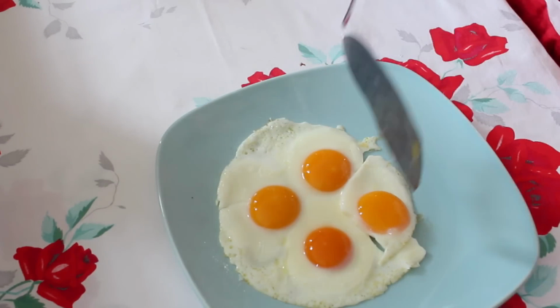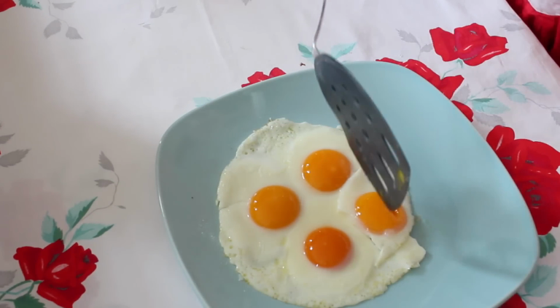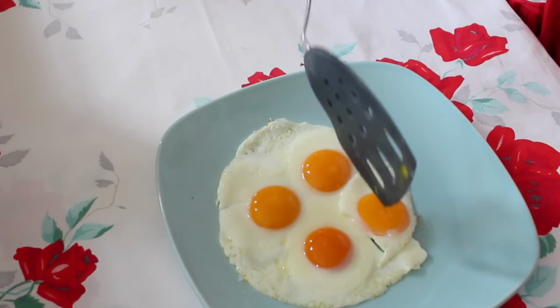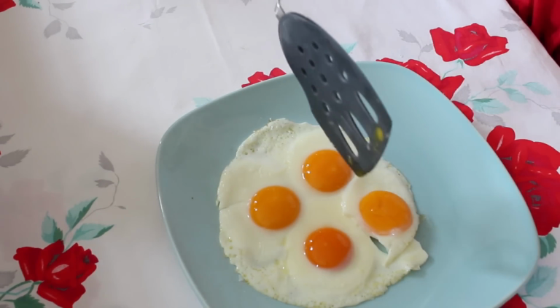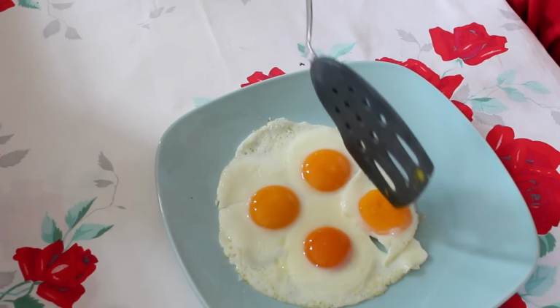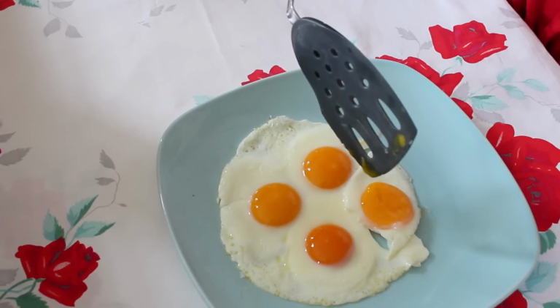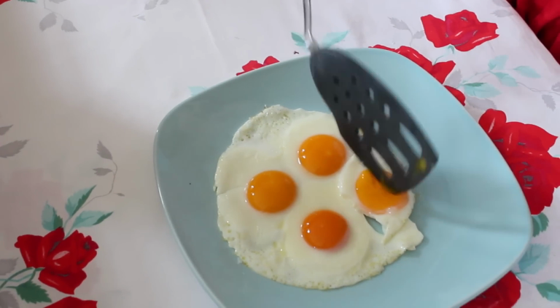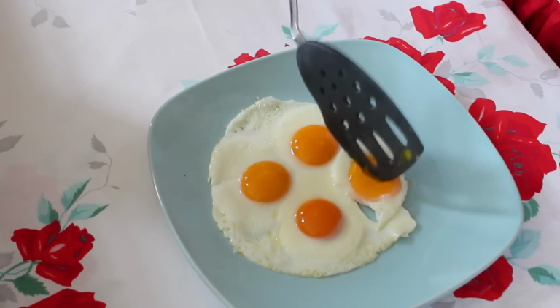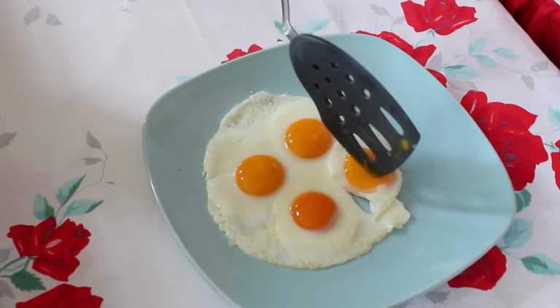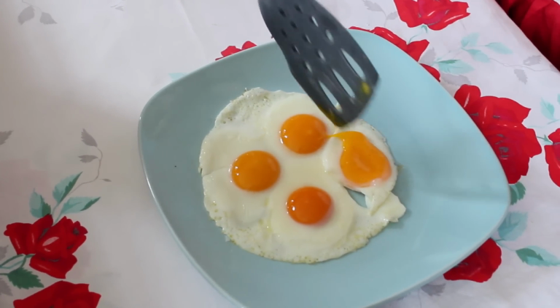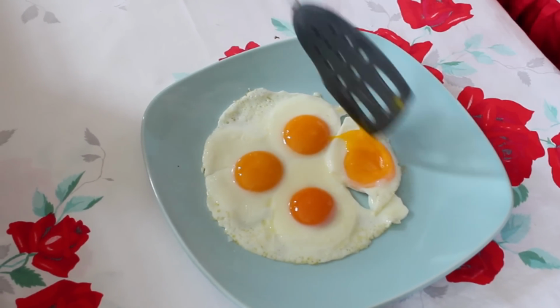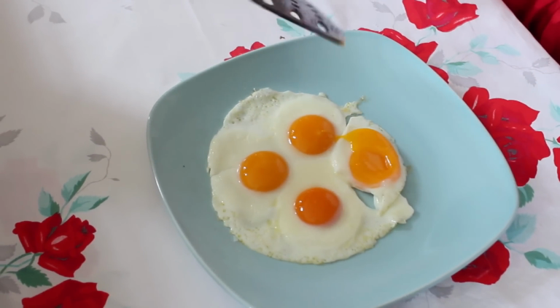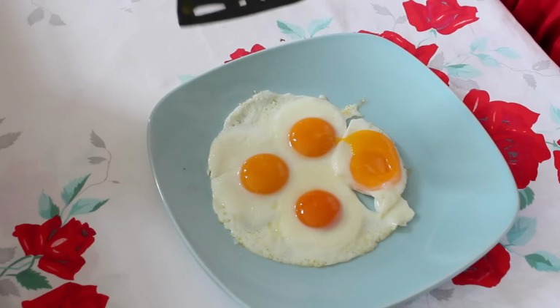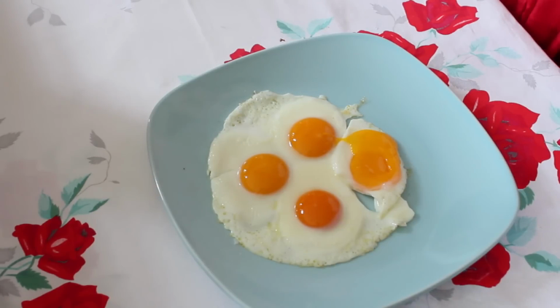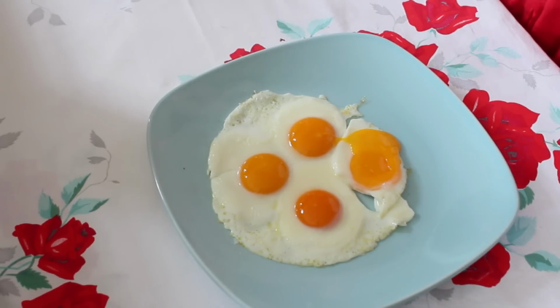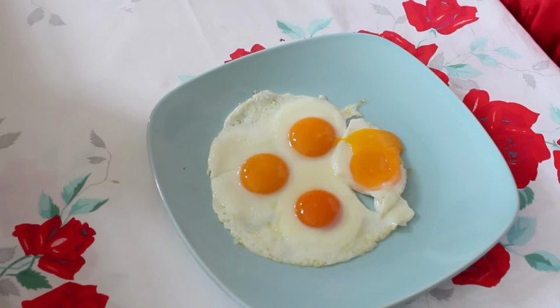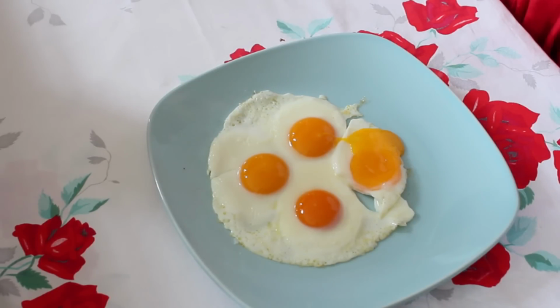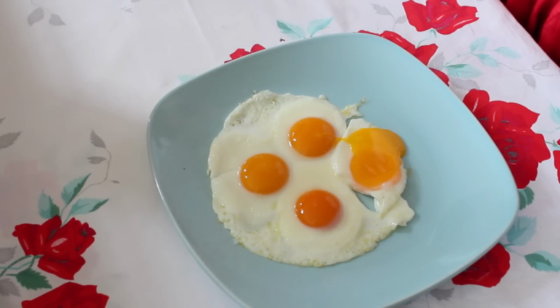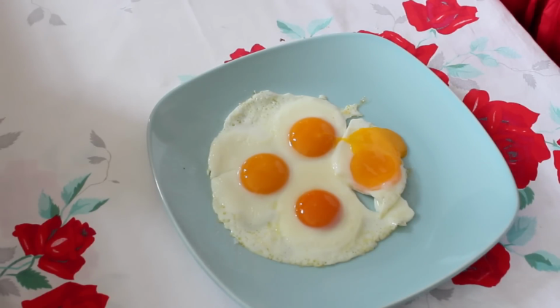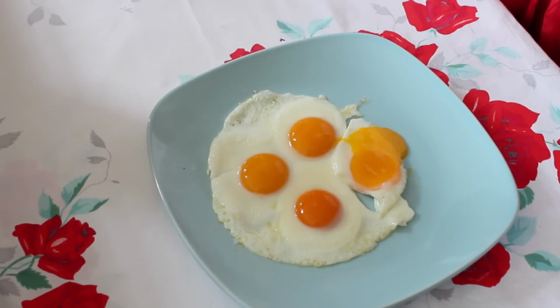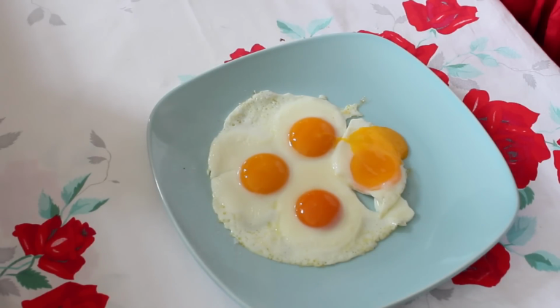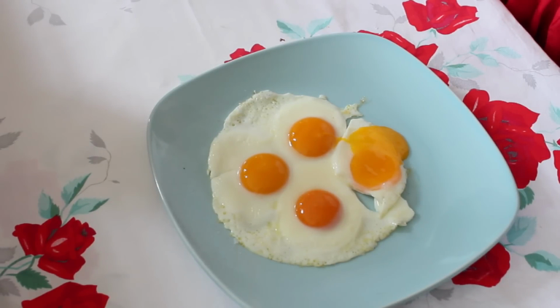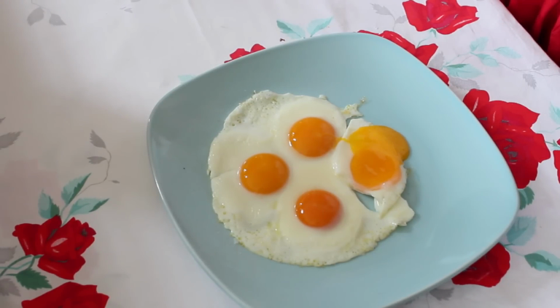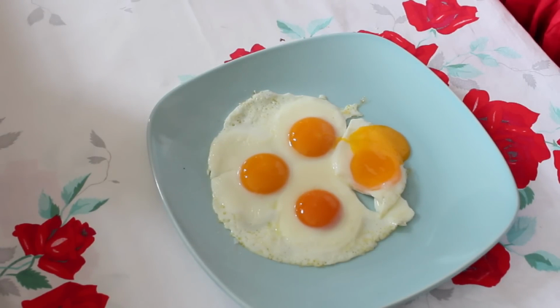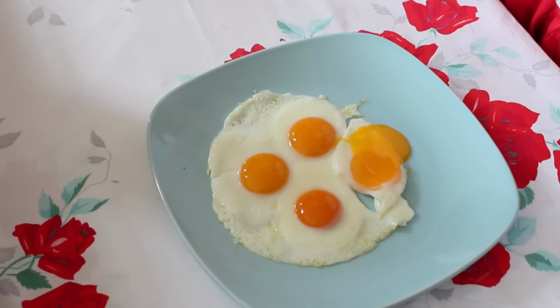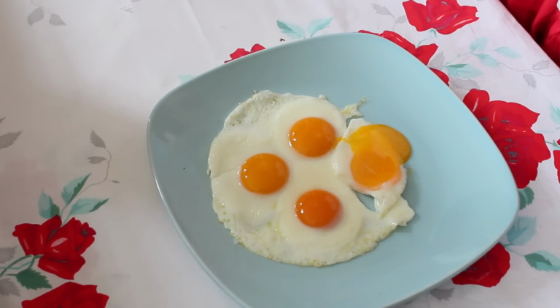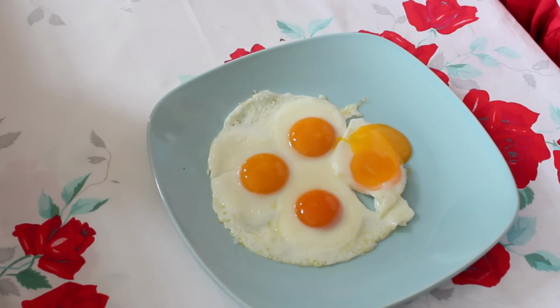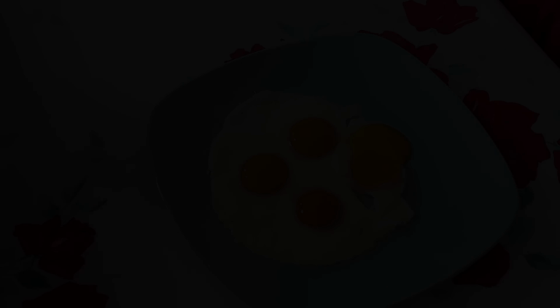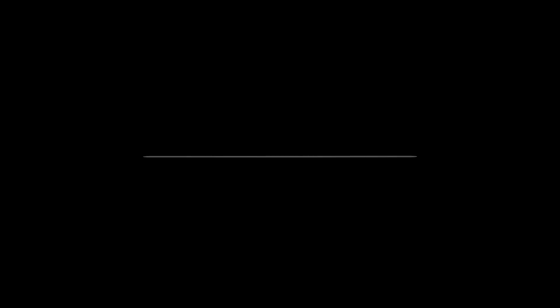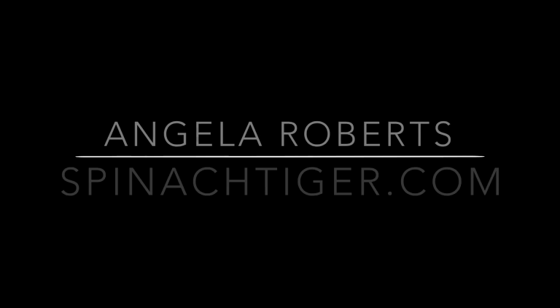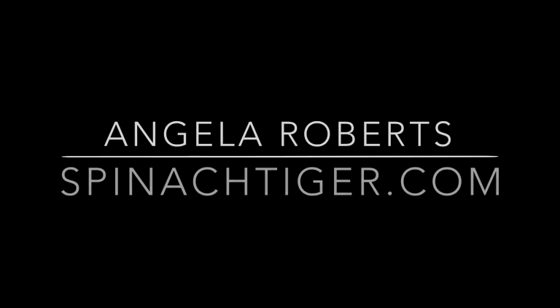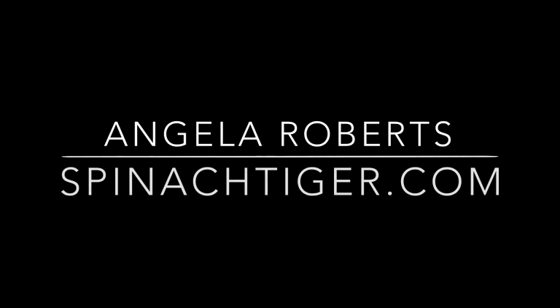Let's just break one of those yolks and watch it run. Thank you for visiting spinachtiger.com — go to my website and you'll find a lot of egg recipes.